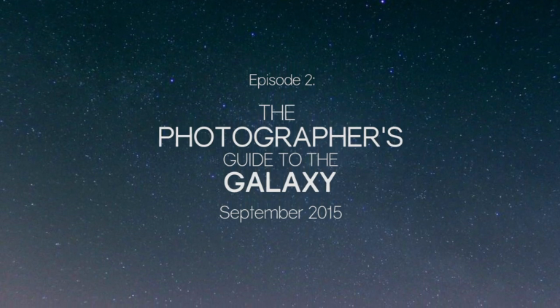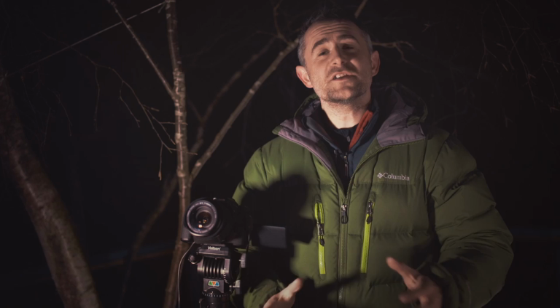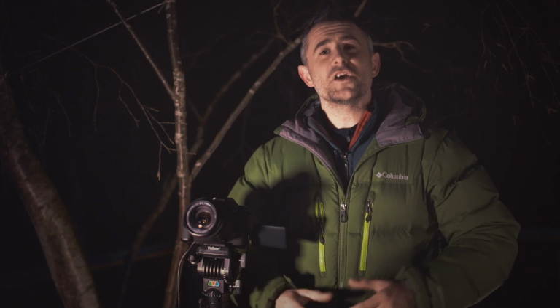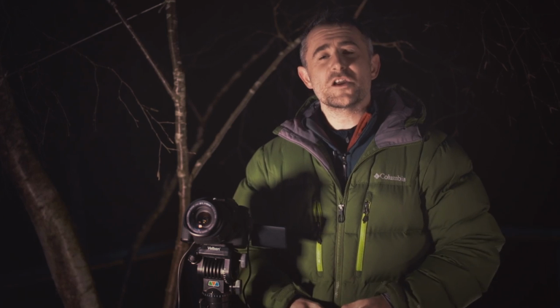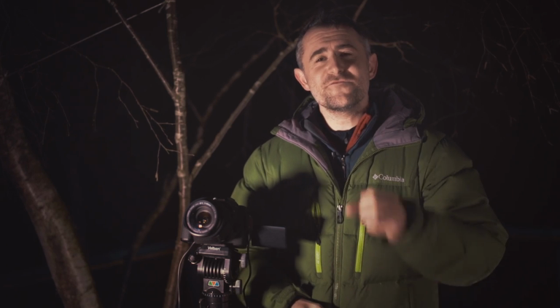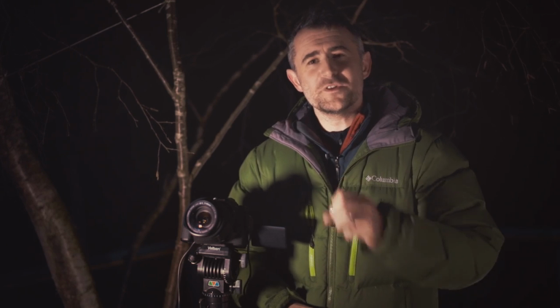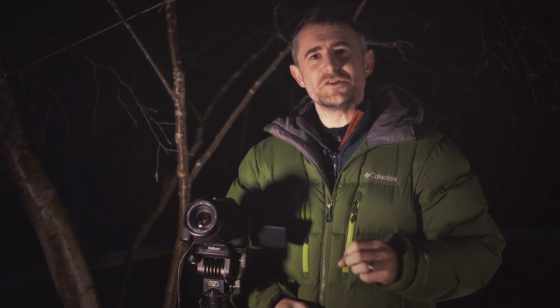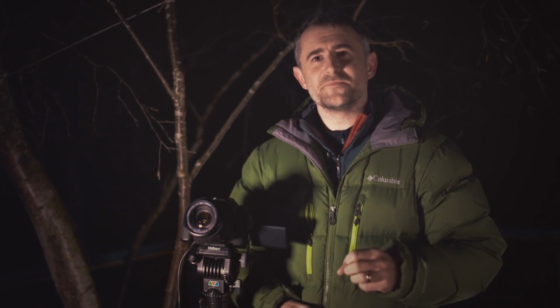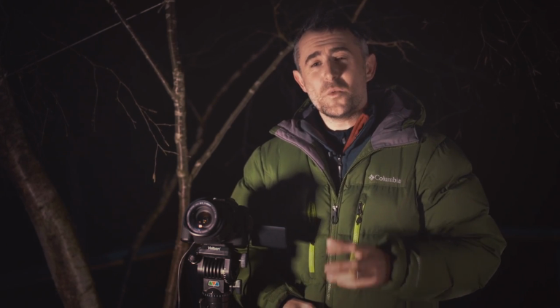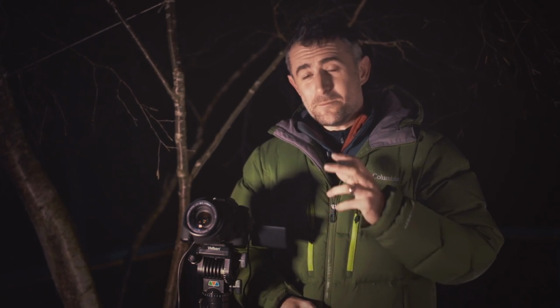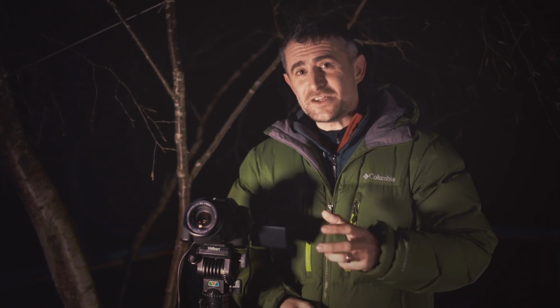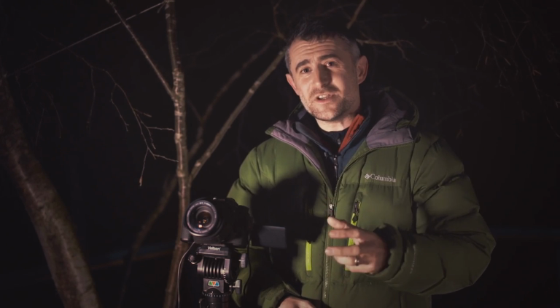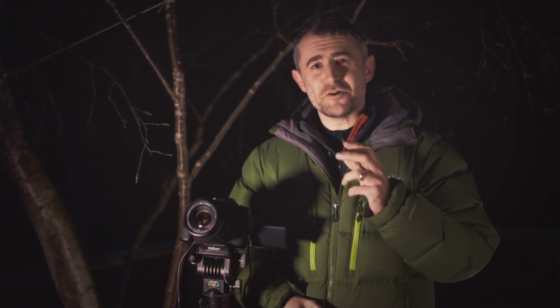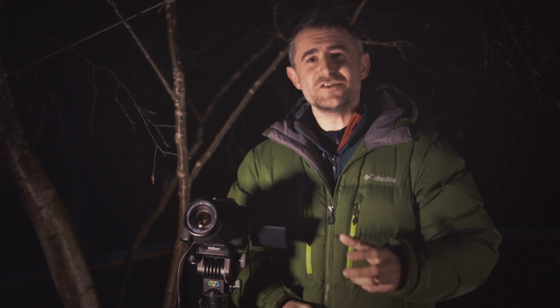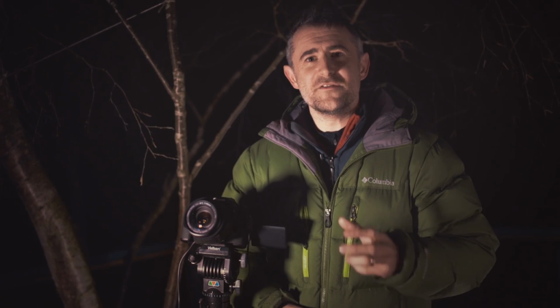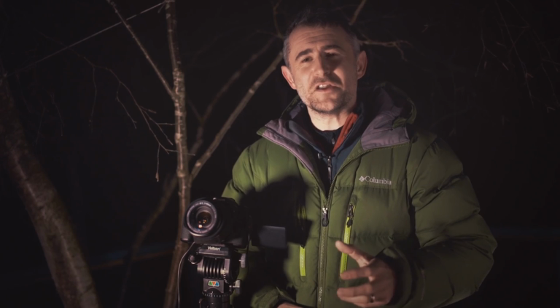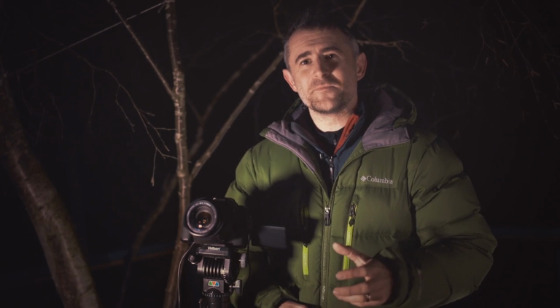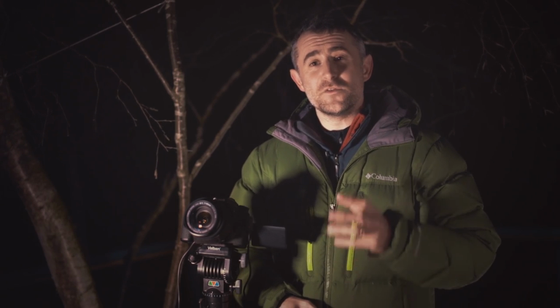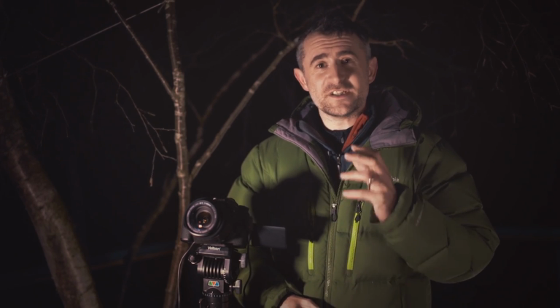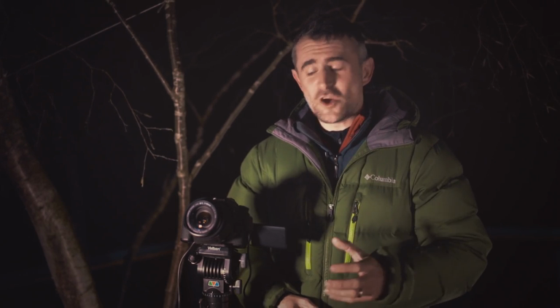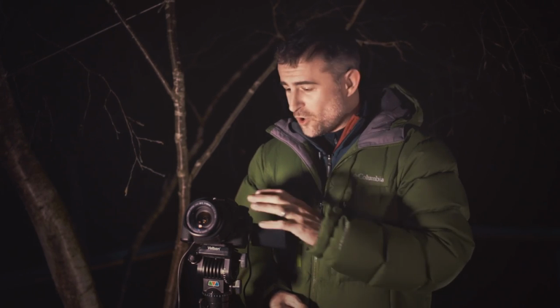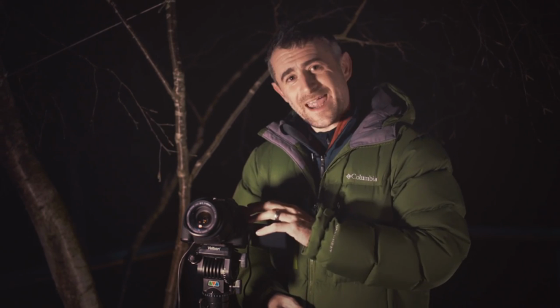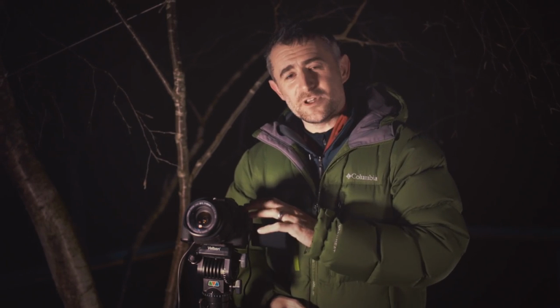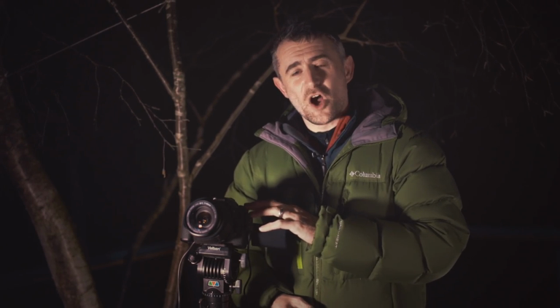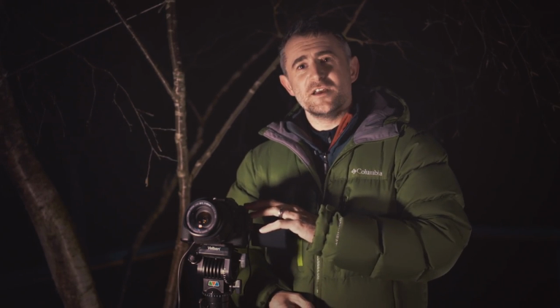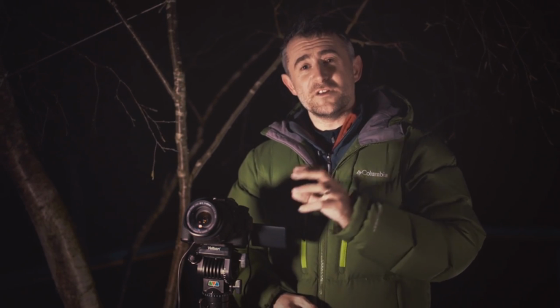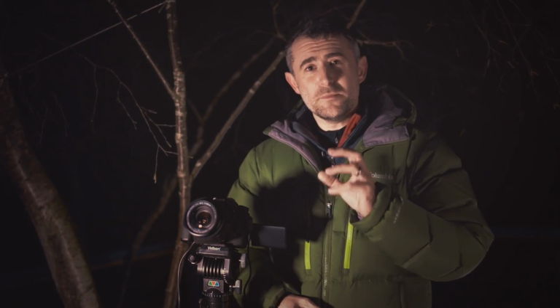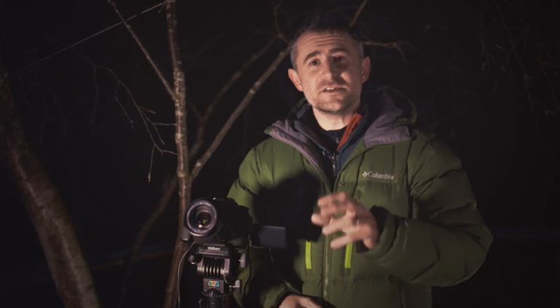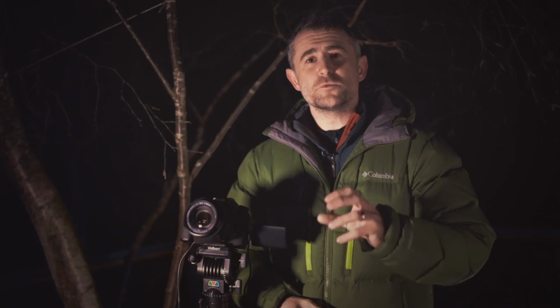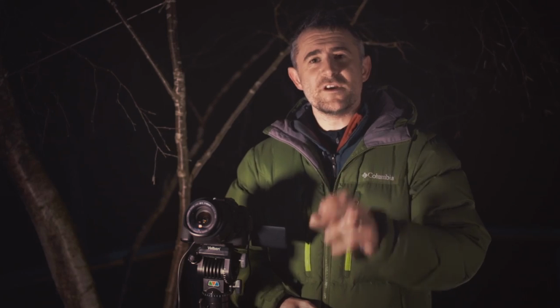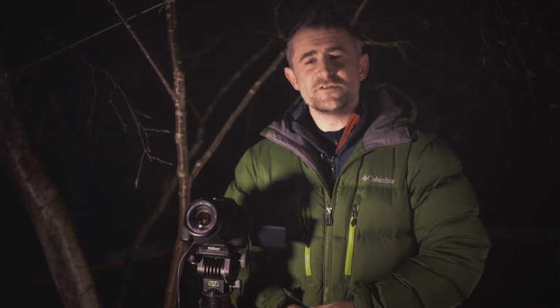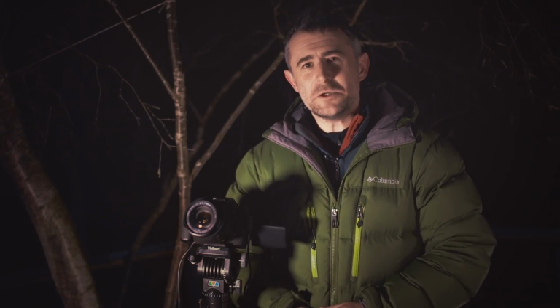Taking pictures of the night sky can be fraught with challenges. One of the main issues is the rotation of the earth. If you point a telescope or a camera at the sky, within a few minutes the object will drift out of view.